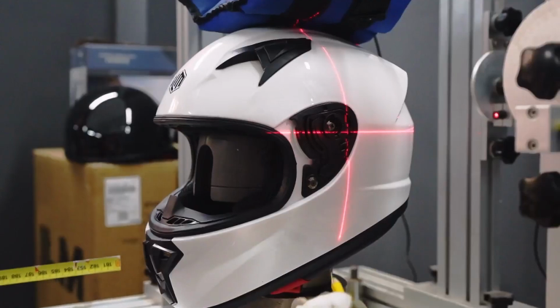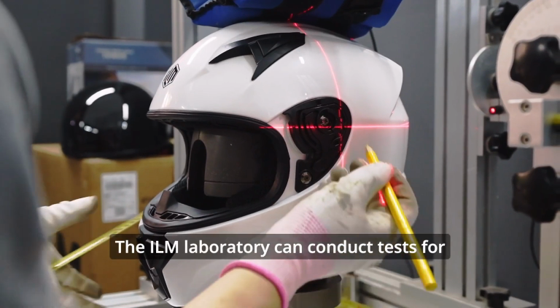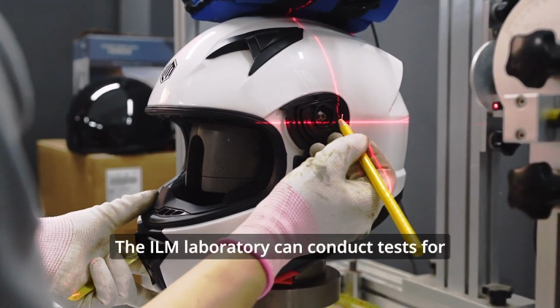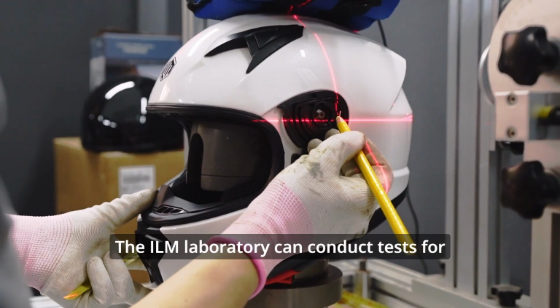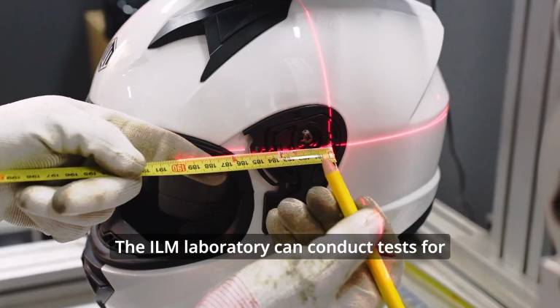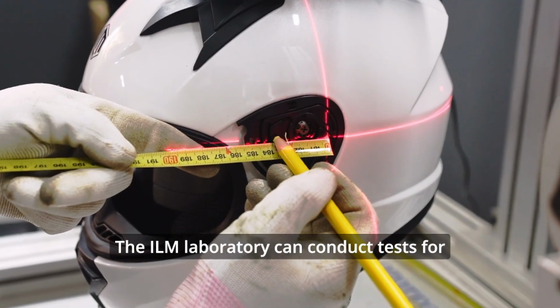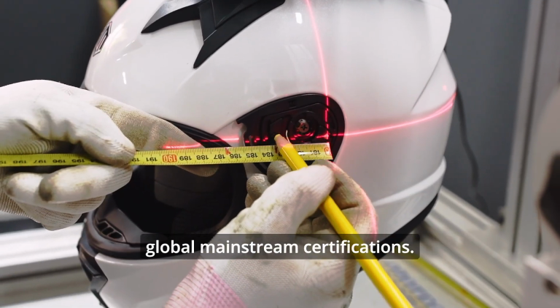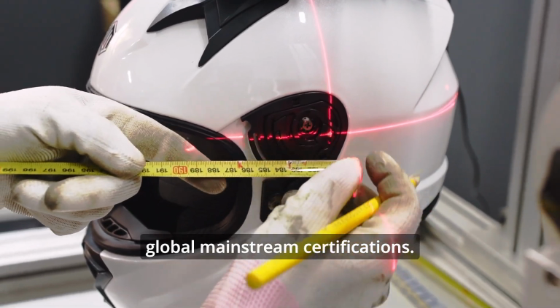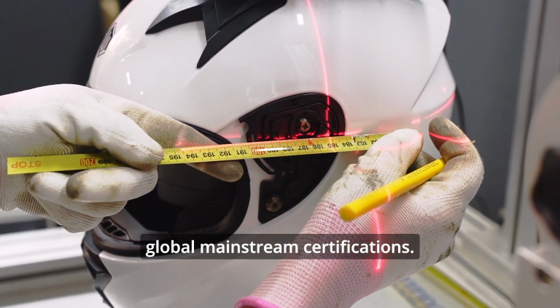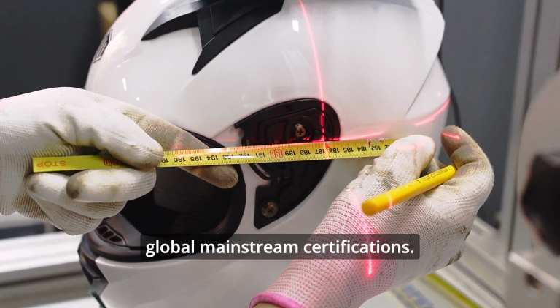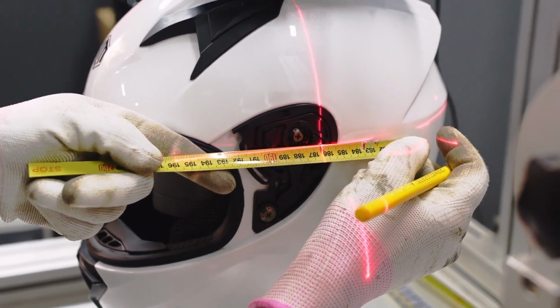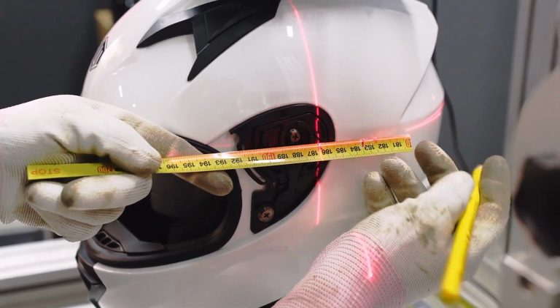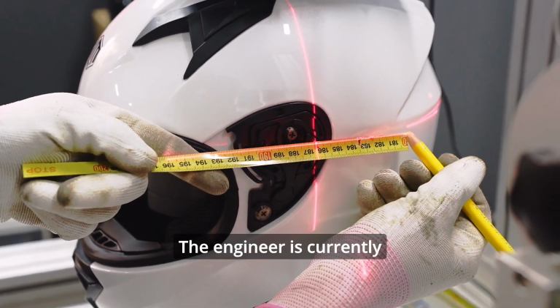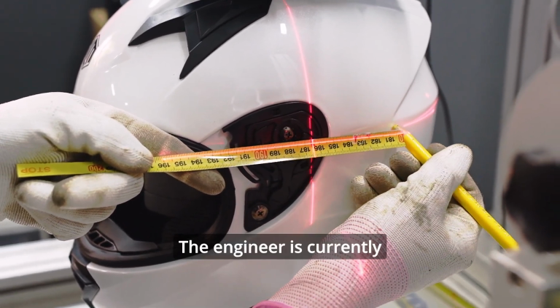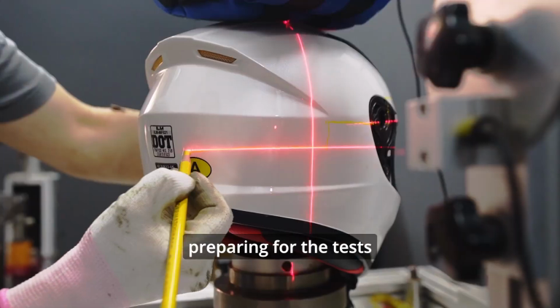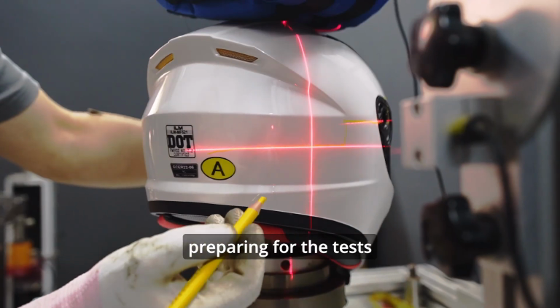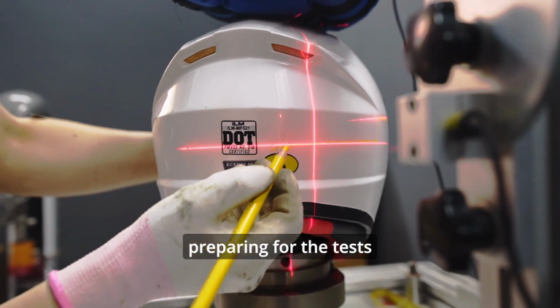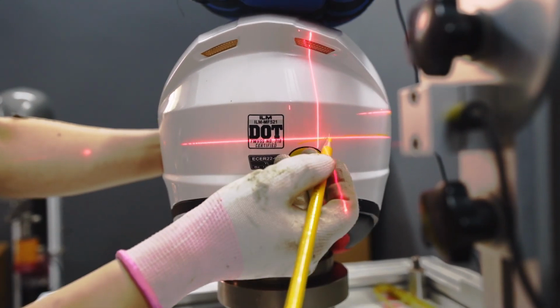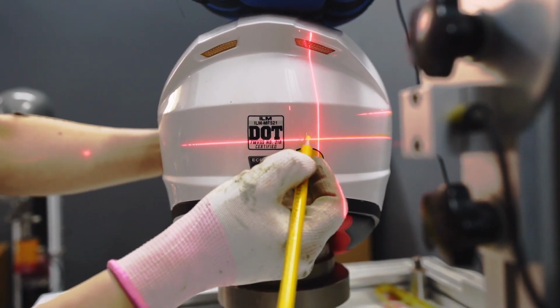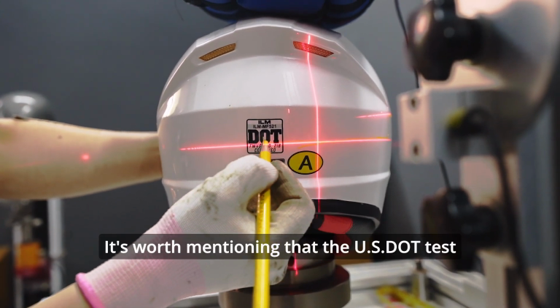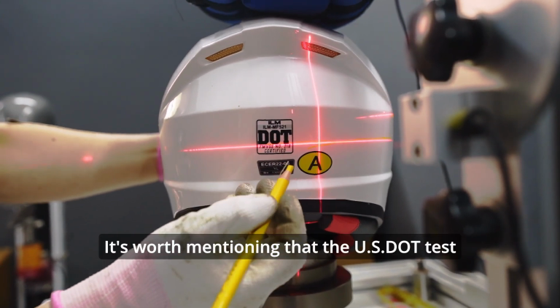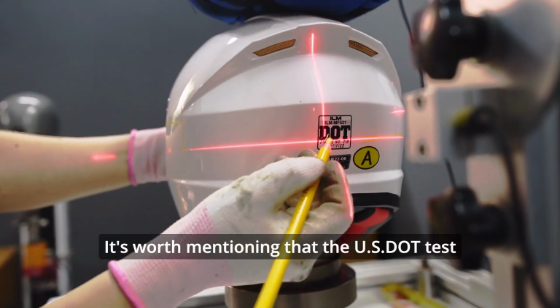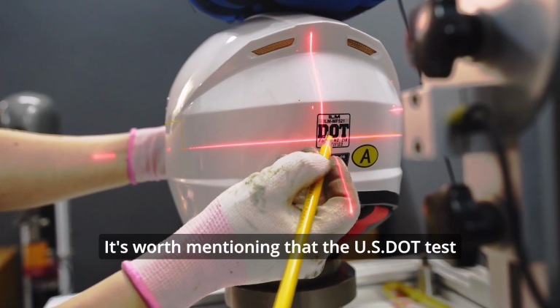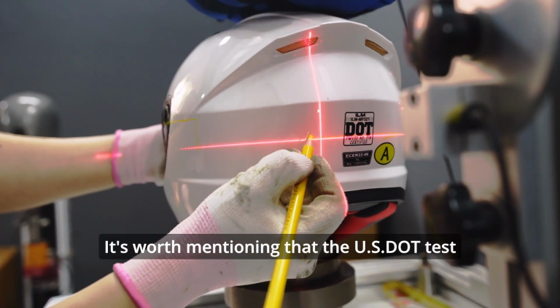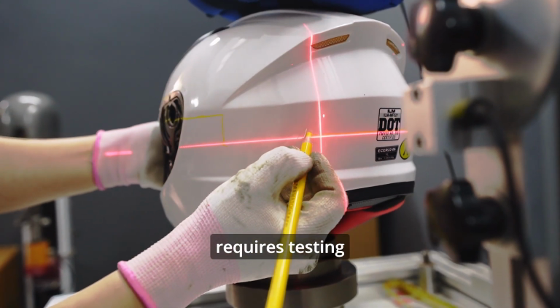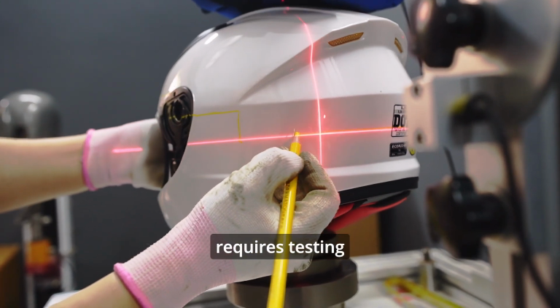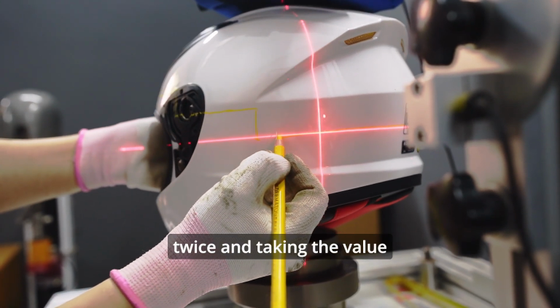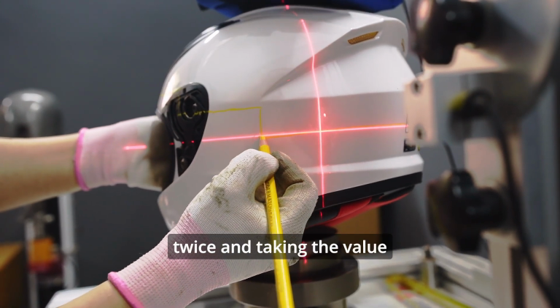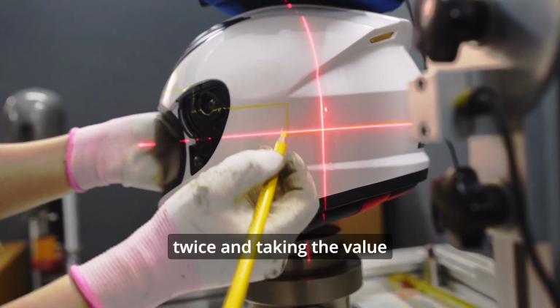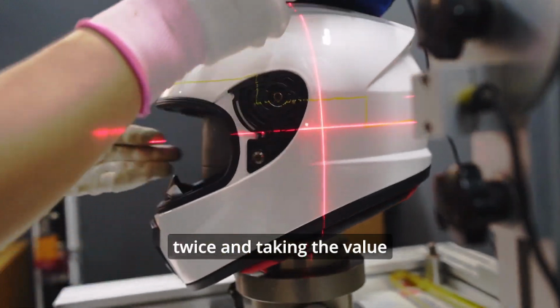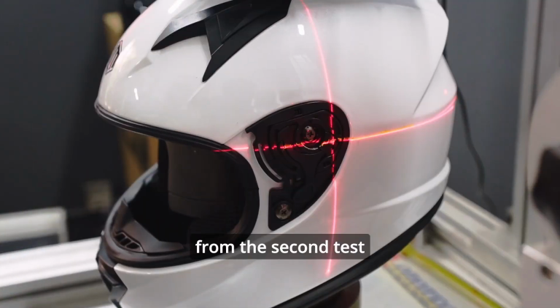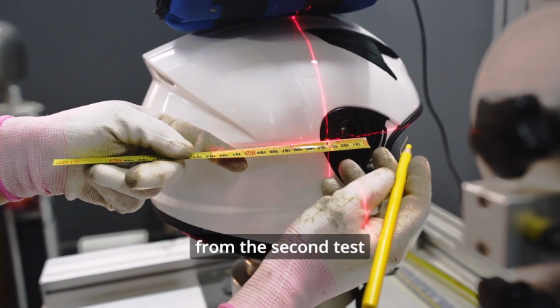The ILM laboratory can conduct tests for global mainstream certifications, and the engineer is currently preparing for the tests. It's worth mentioning that the USDOT test requires testing twice and taking the value from the second test.